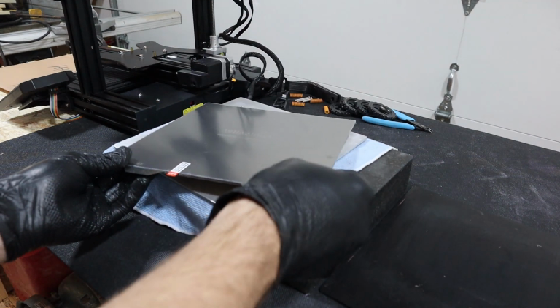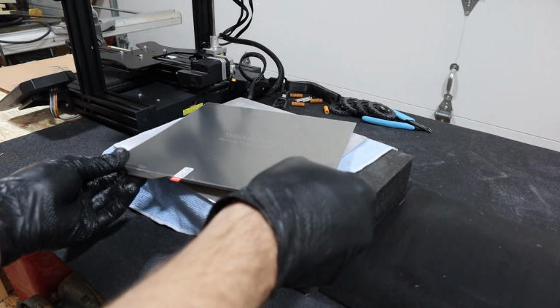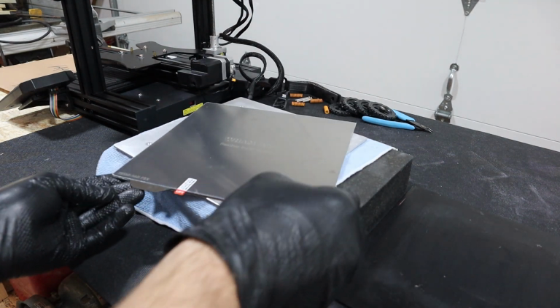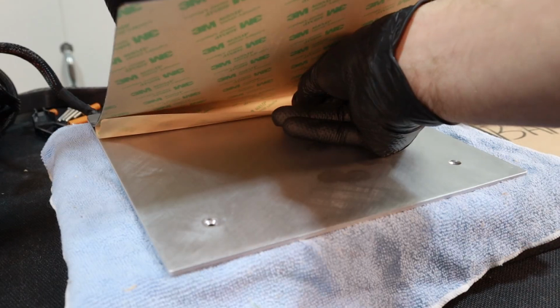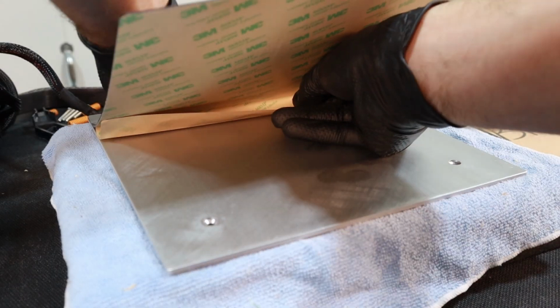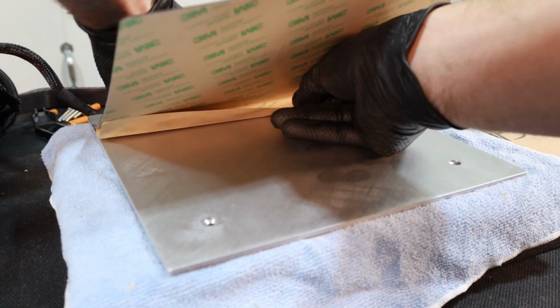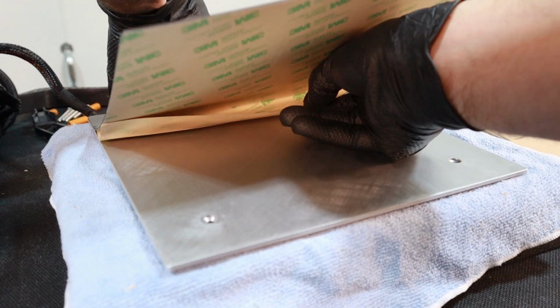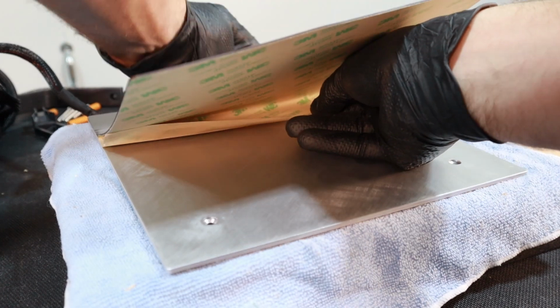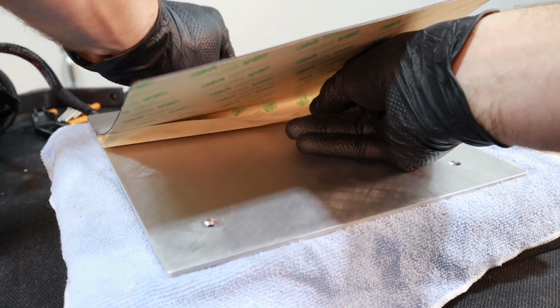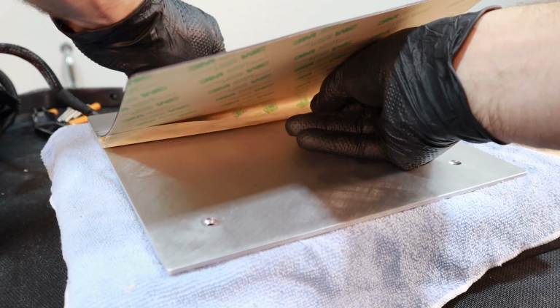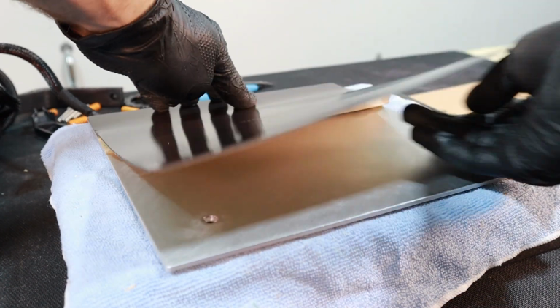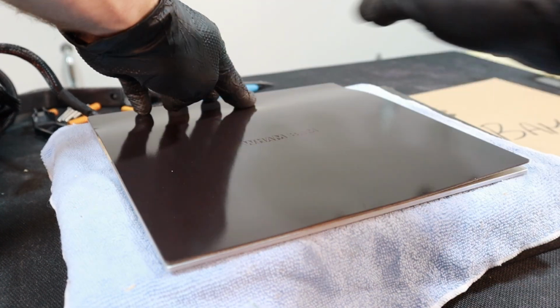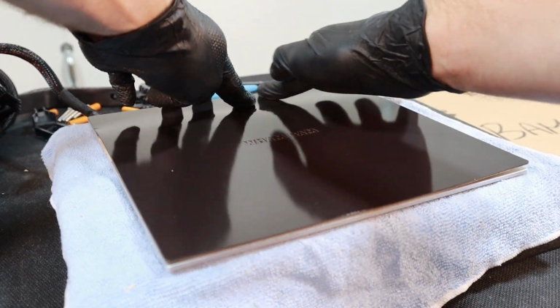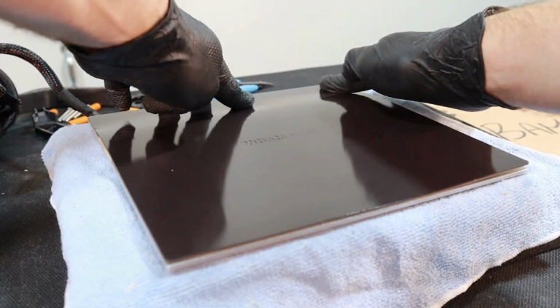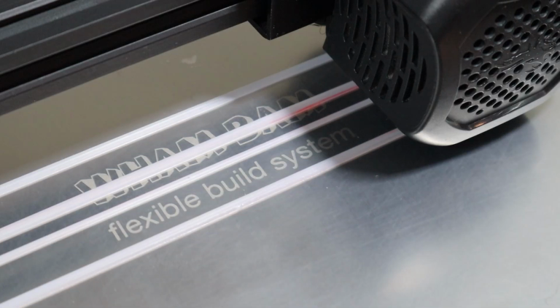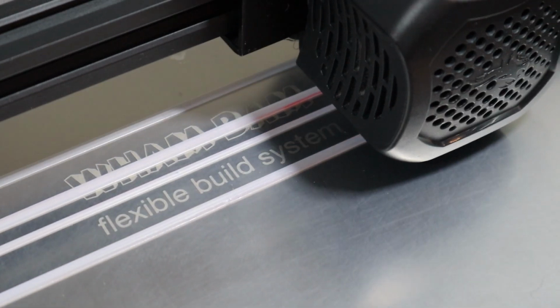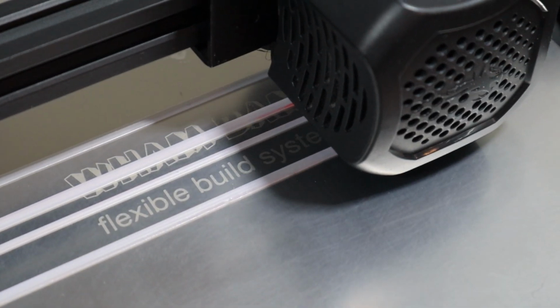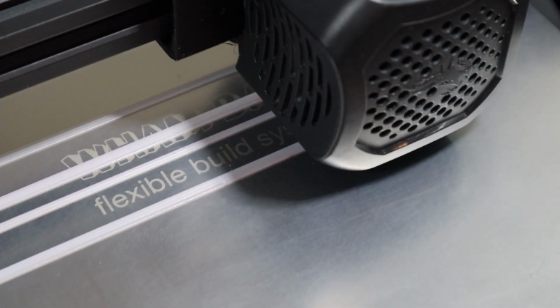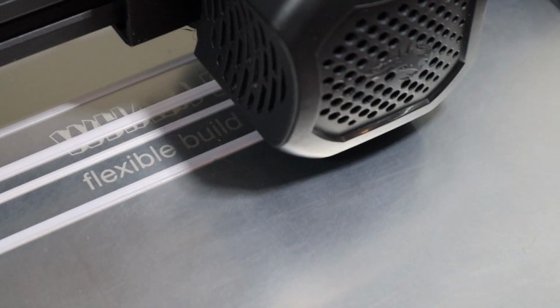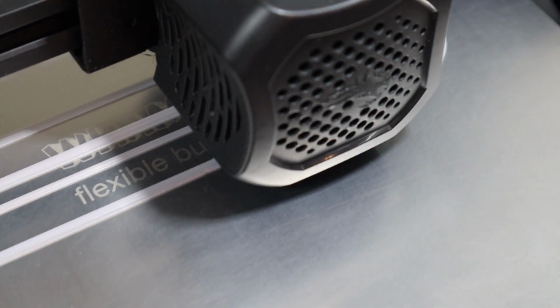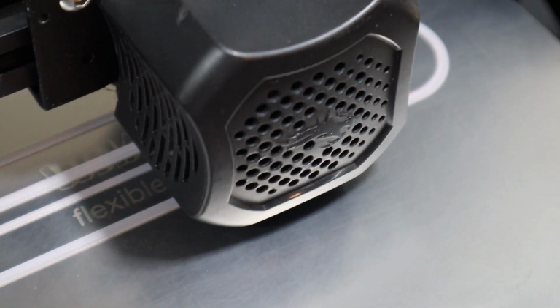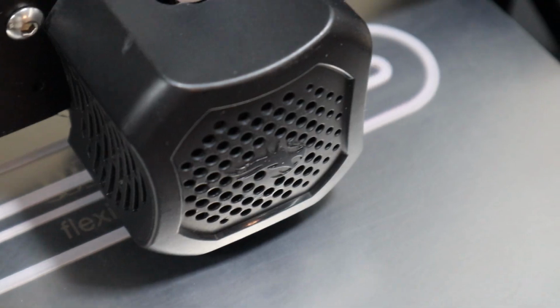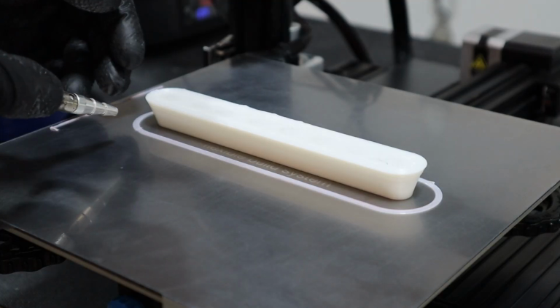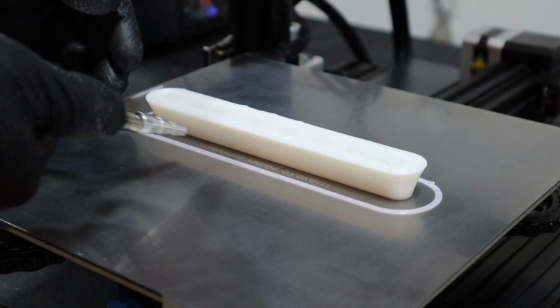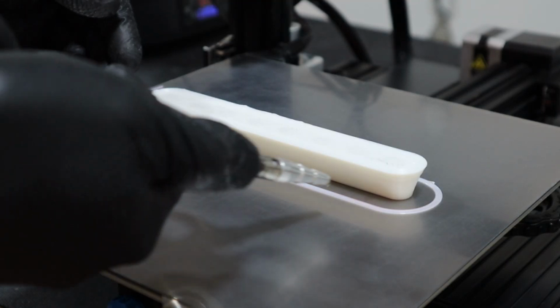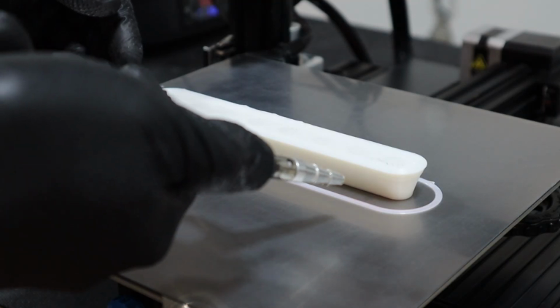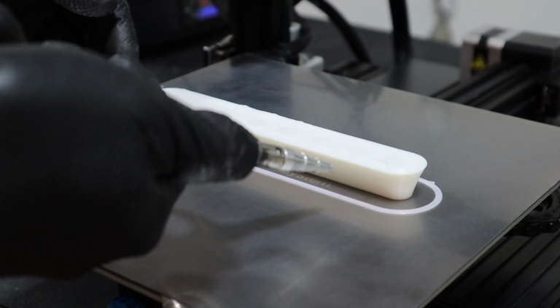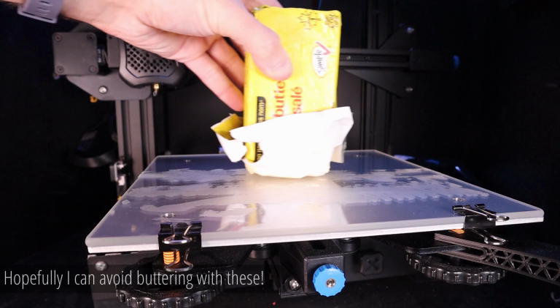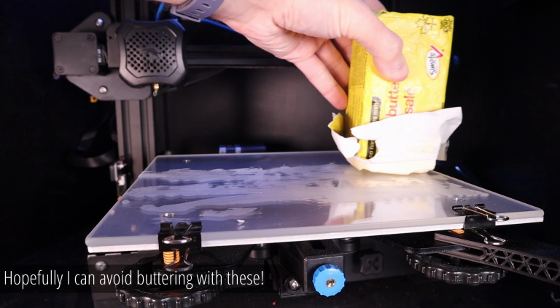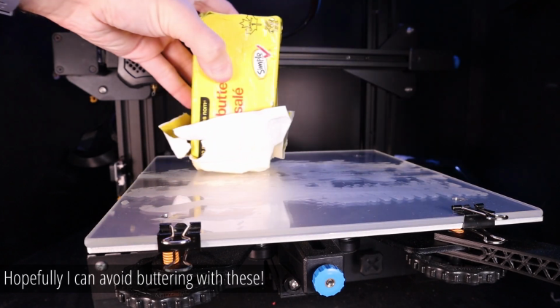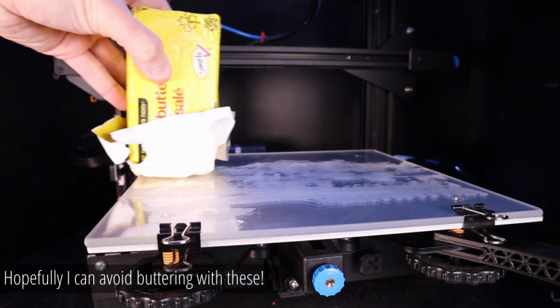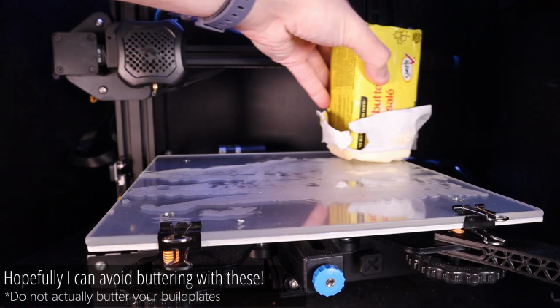In this video we're gonna get an idea of what's involved with mounting these to an Ender 3 version 2 and we're gonna do our first test runs to see how well they work right out of the gates. So butter up your build plates and stick around.